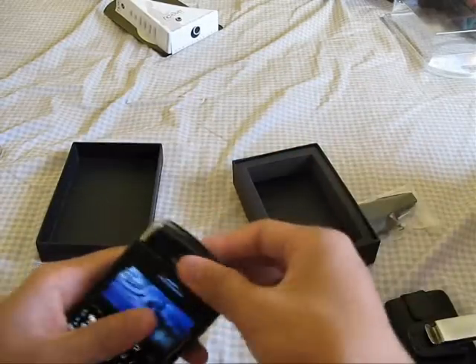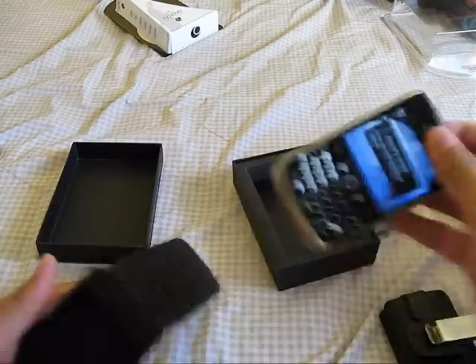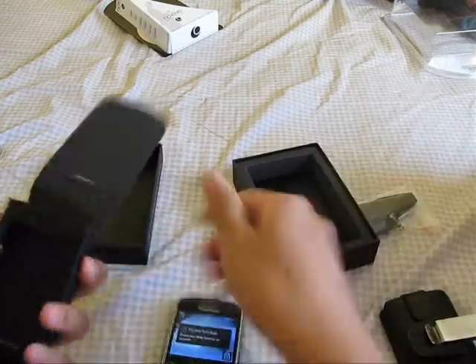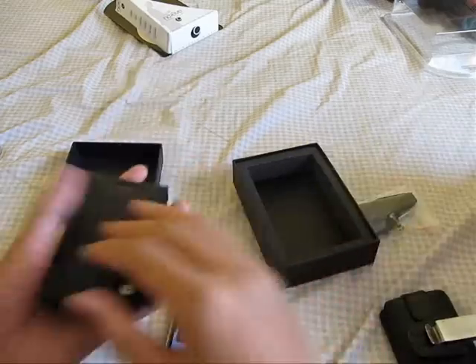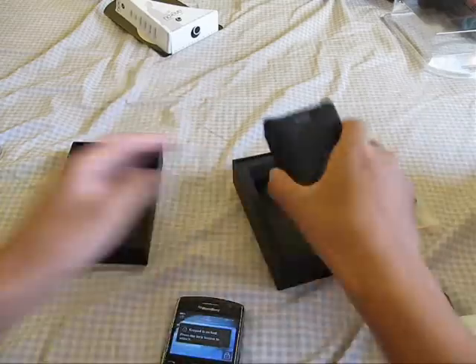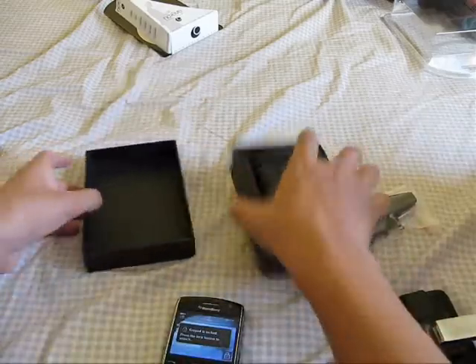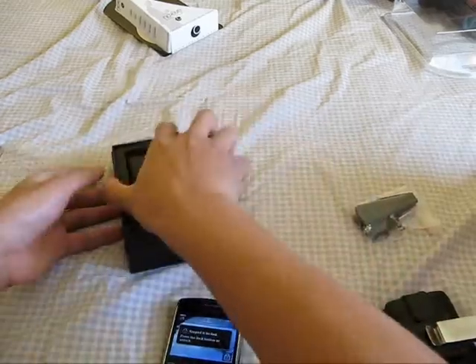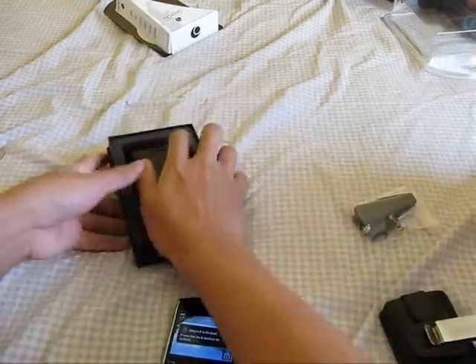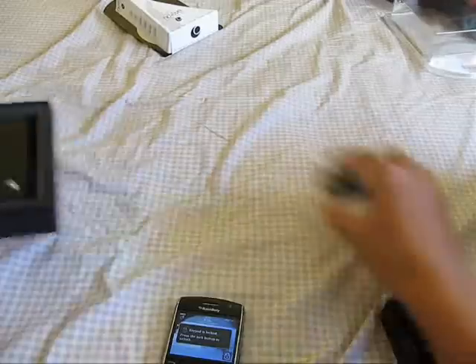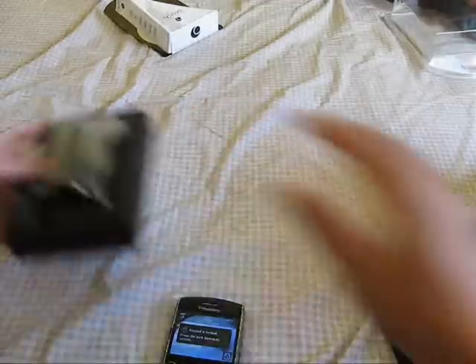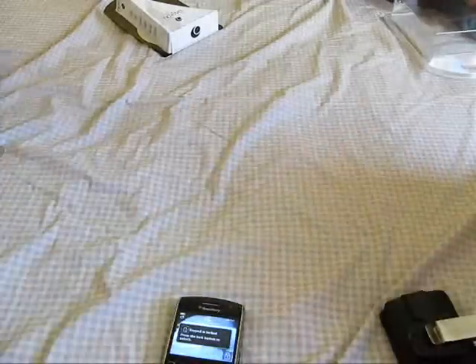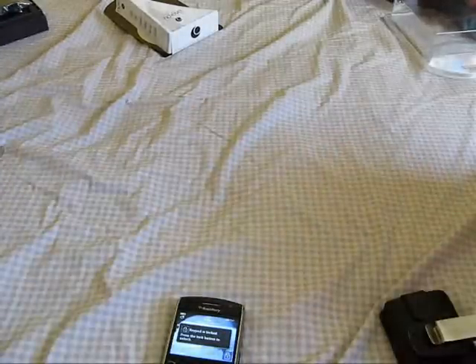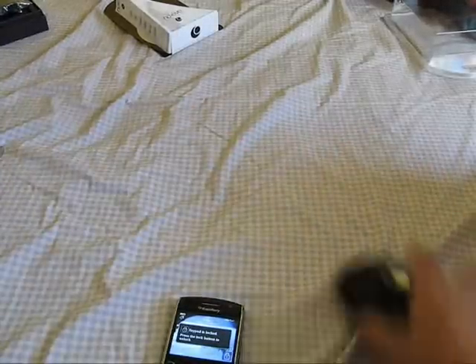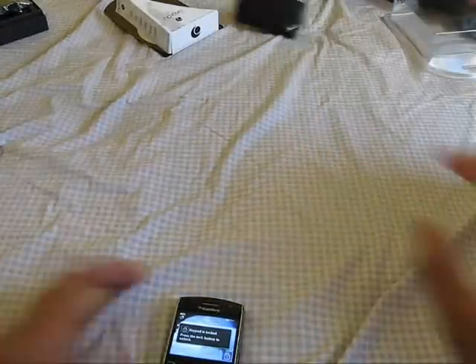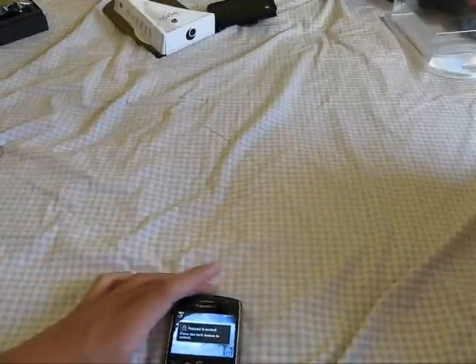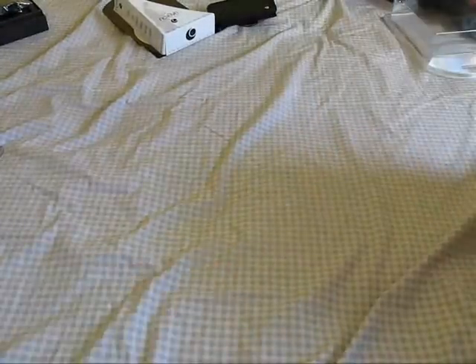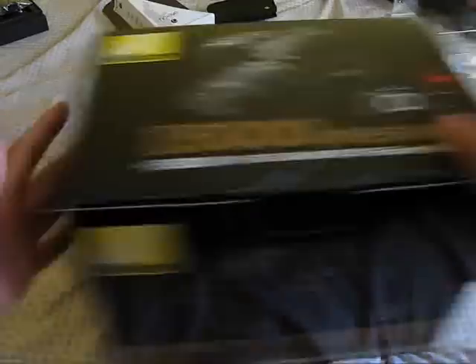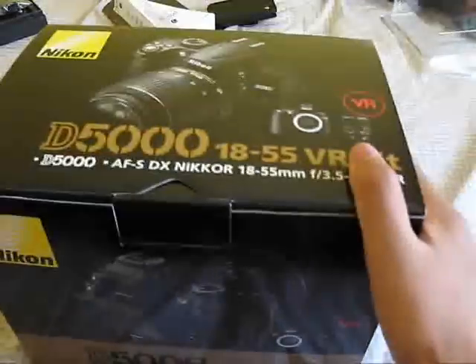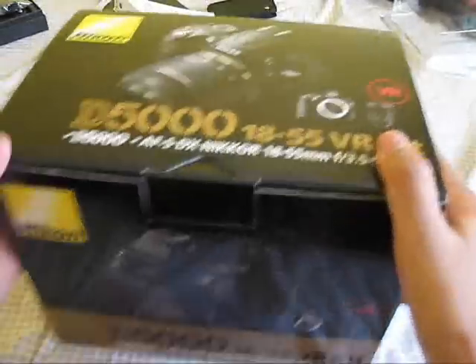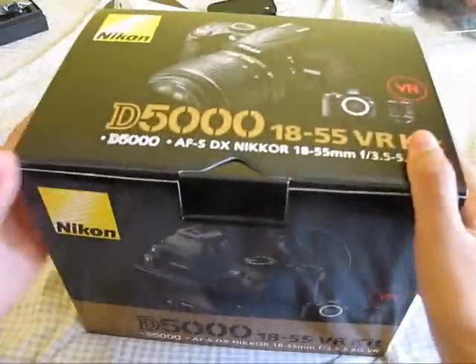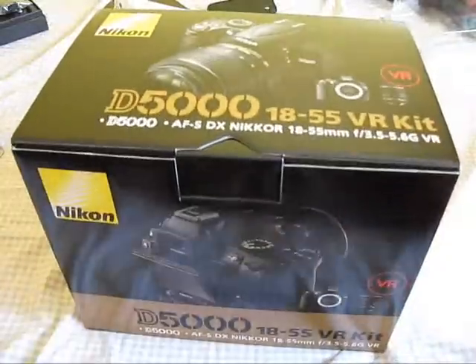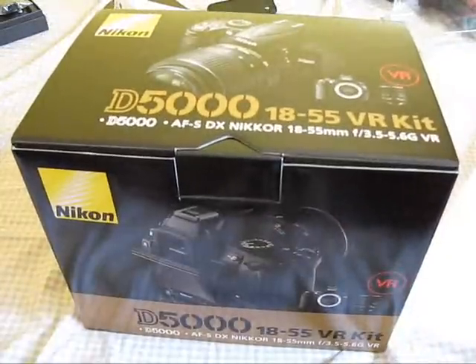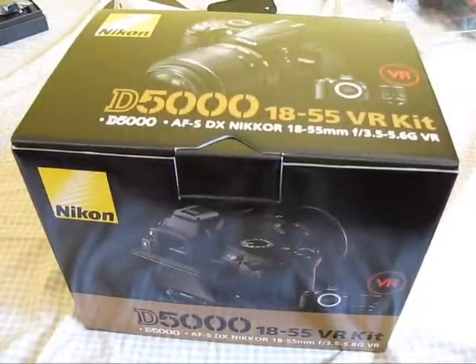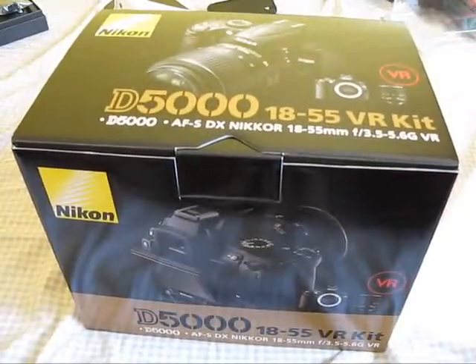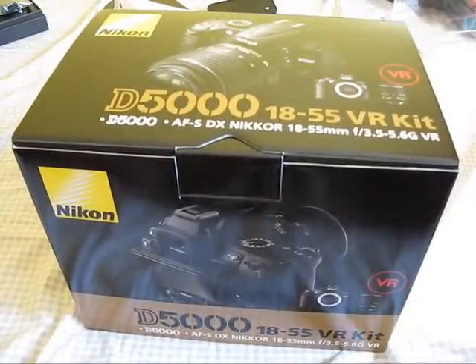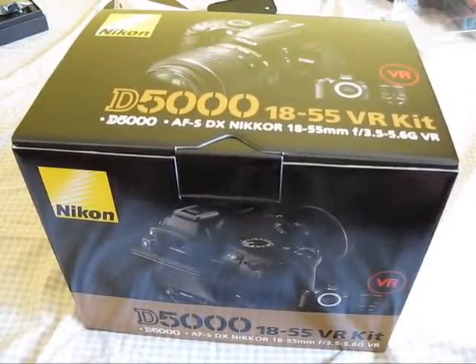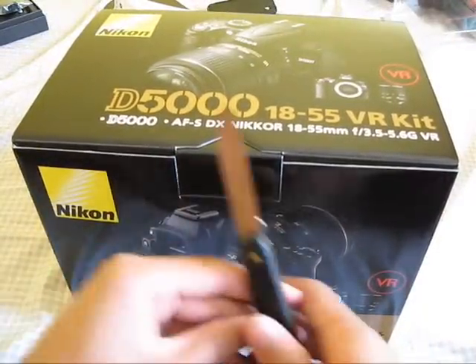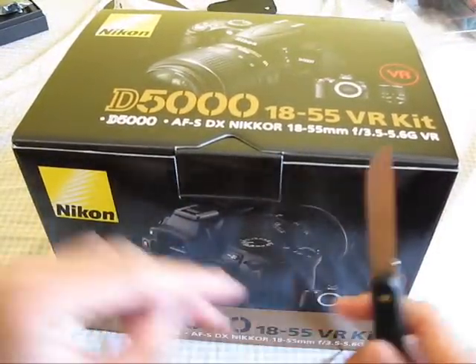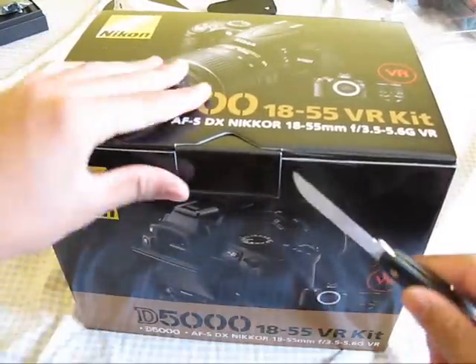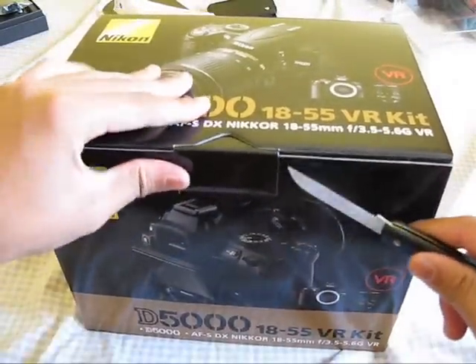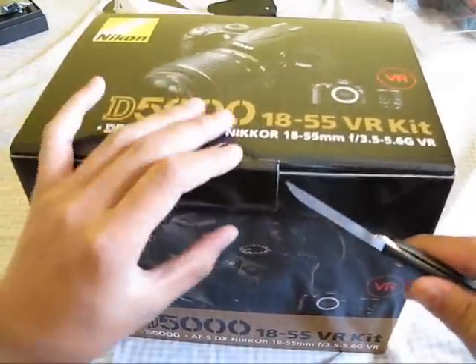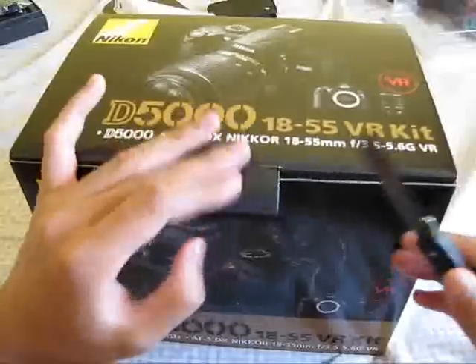But for now, let's put it back in there and get to what we came to see — the Nikon D5000, guys. This is my first Nikon, my first DSLR.